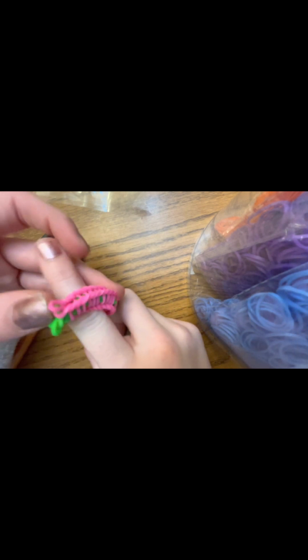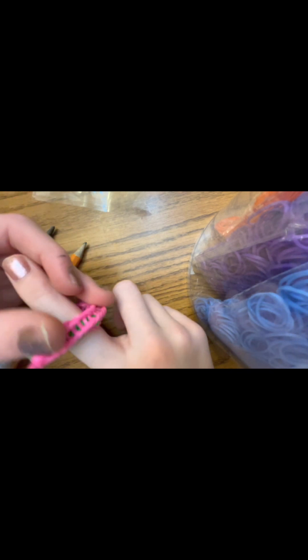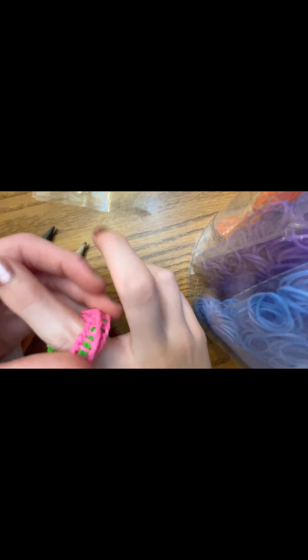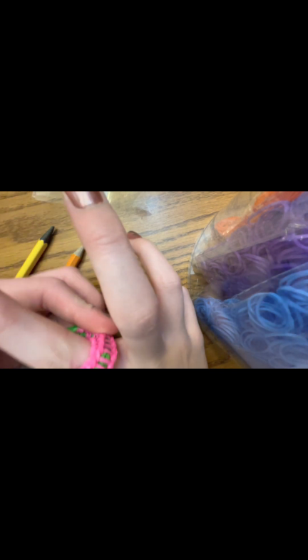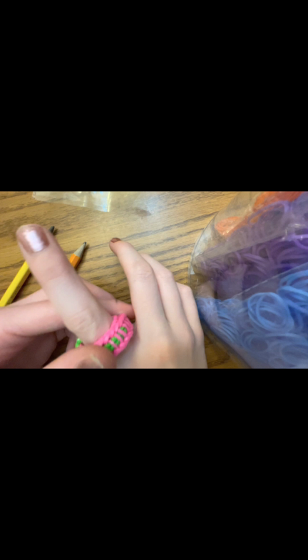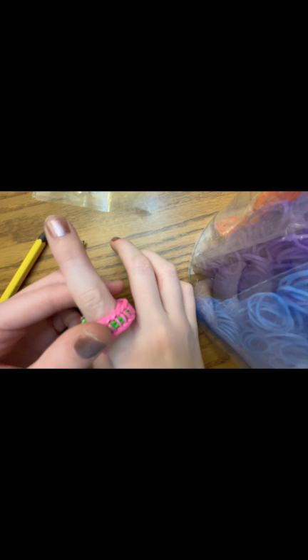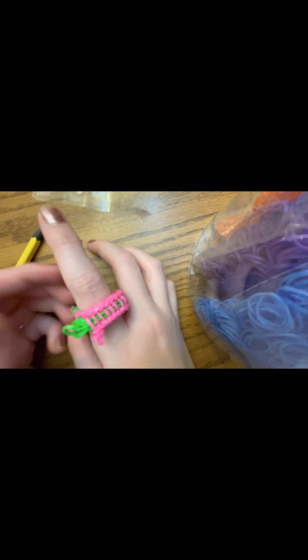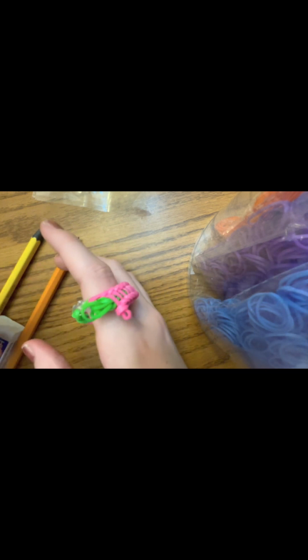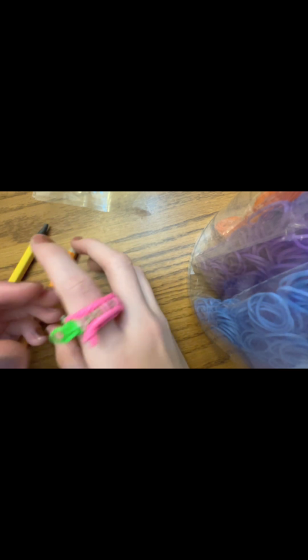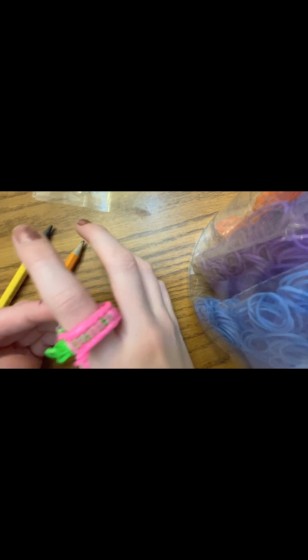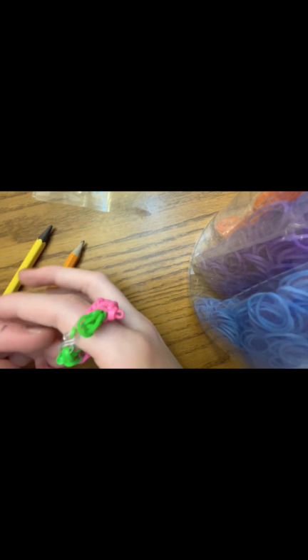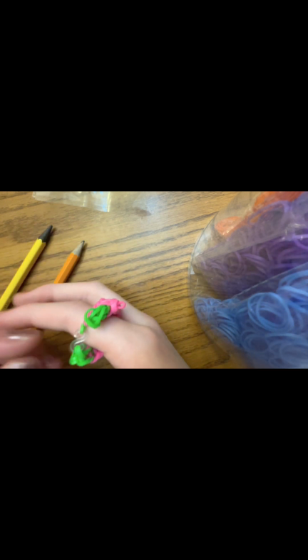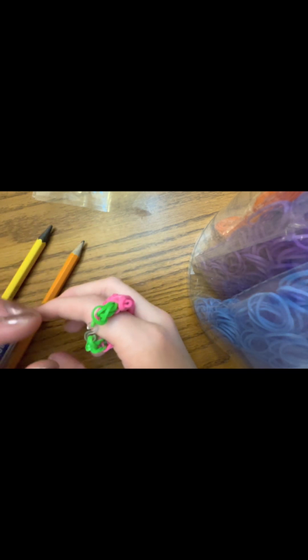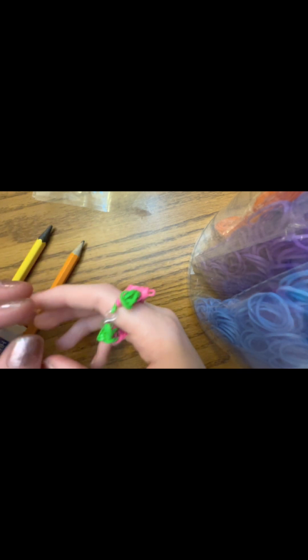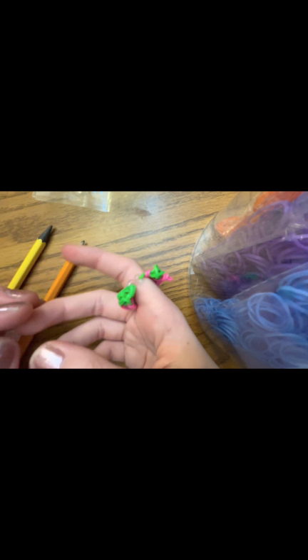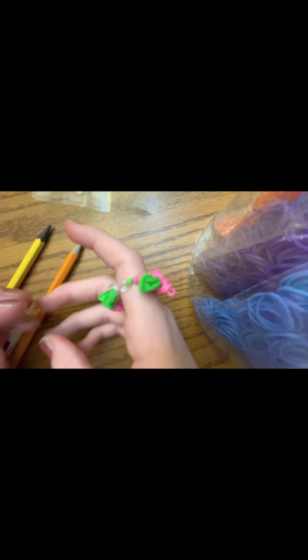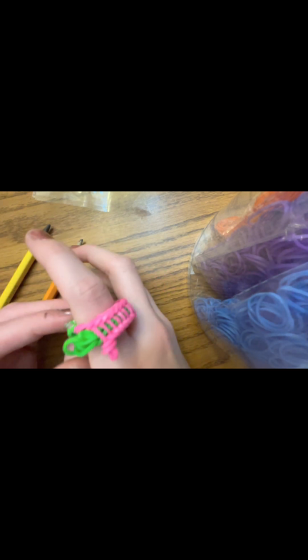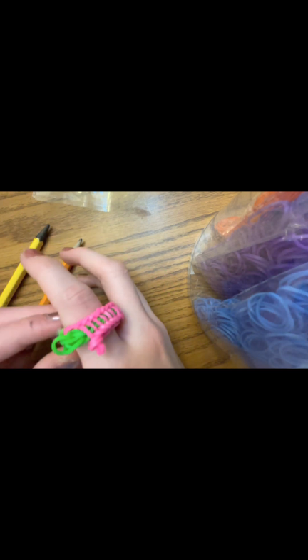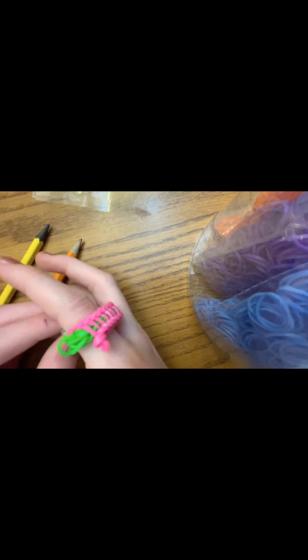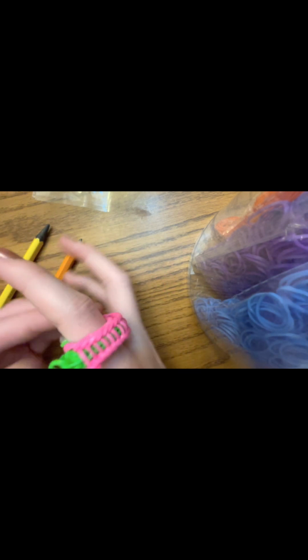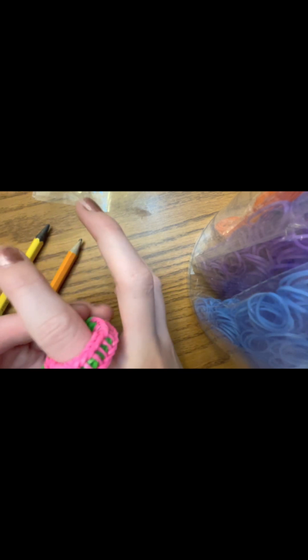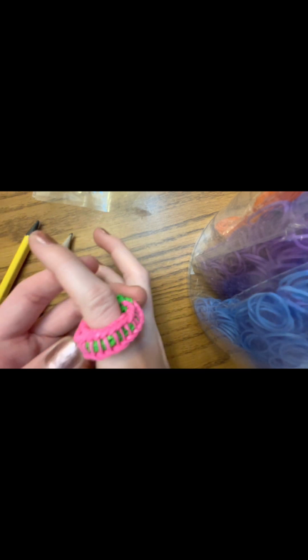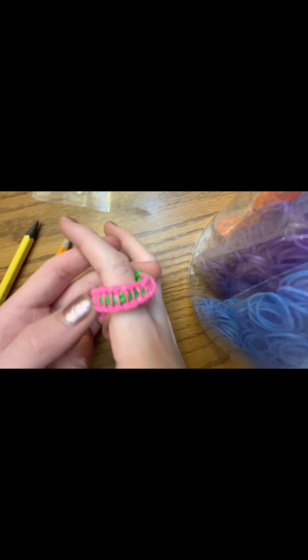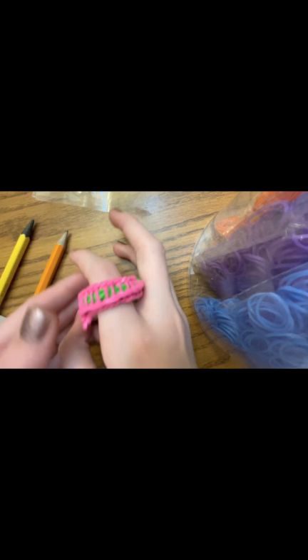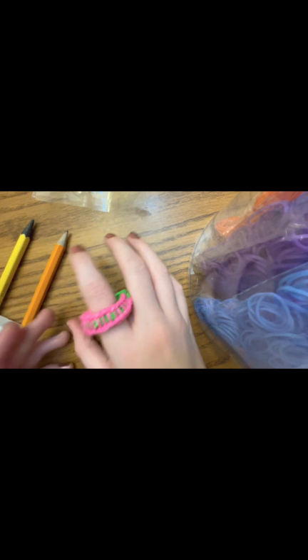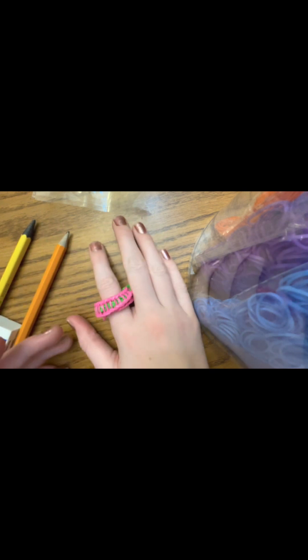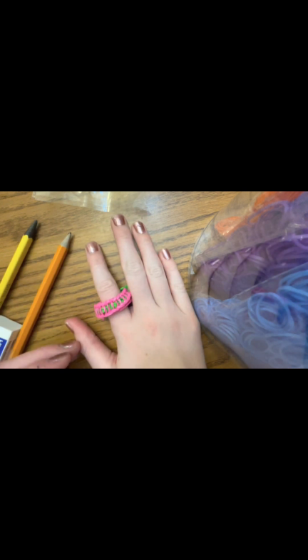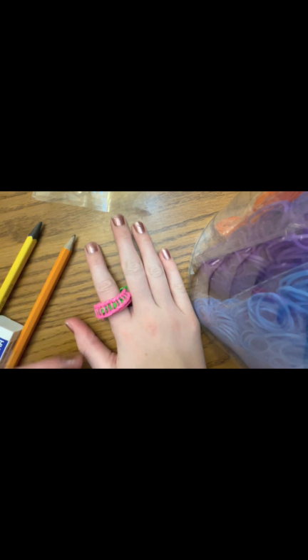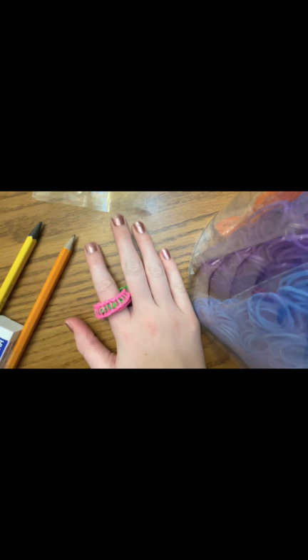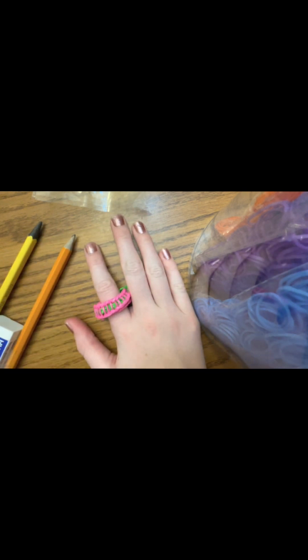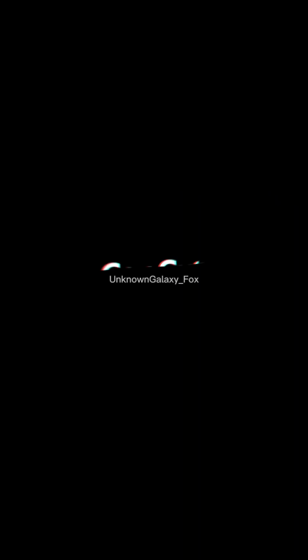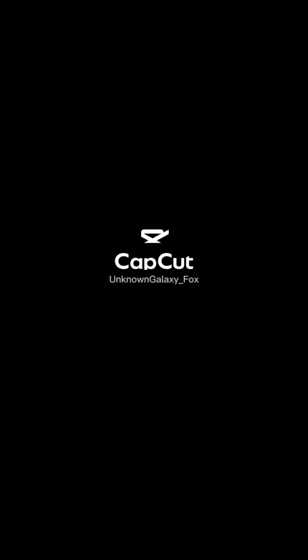And this is what it should look like when you're done.